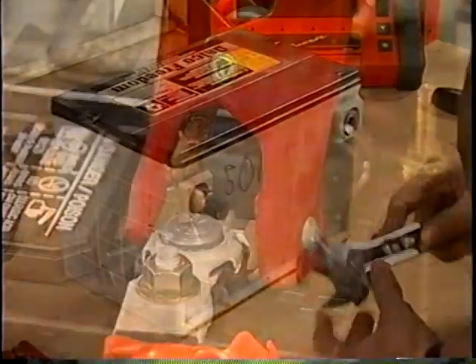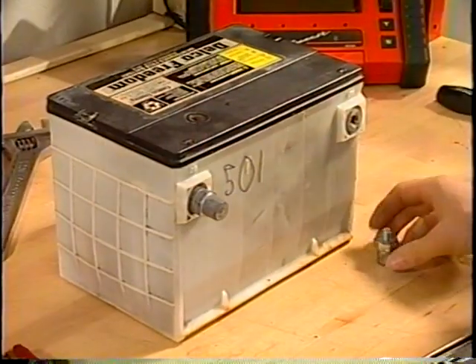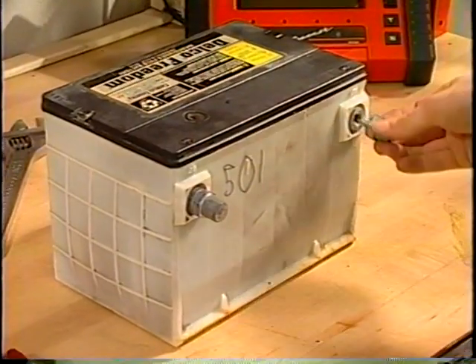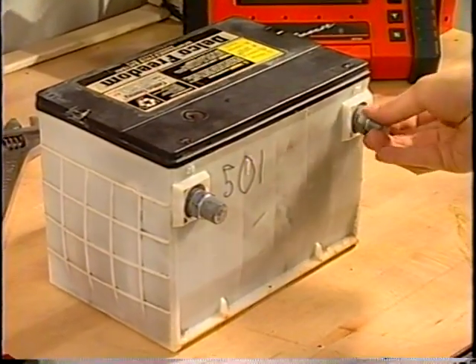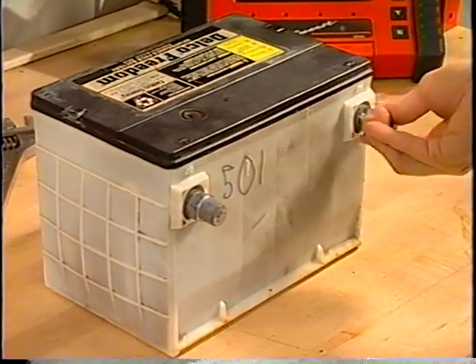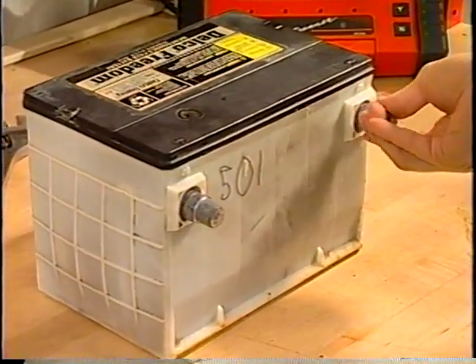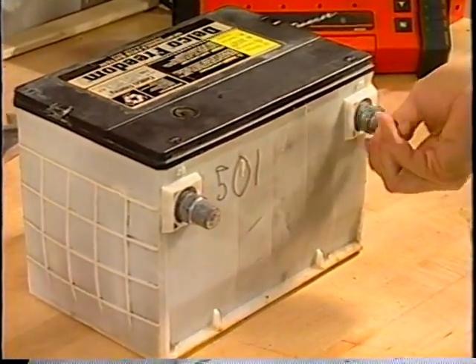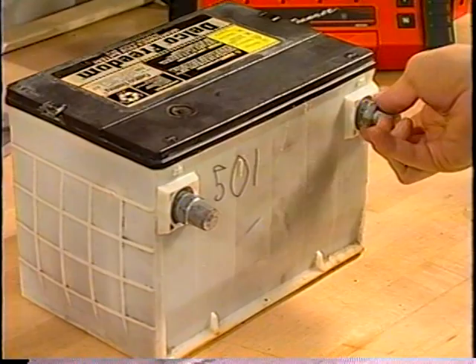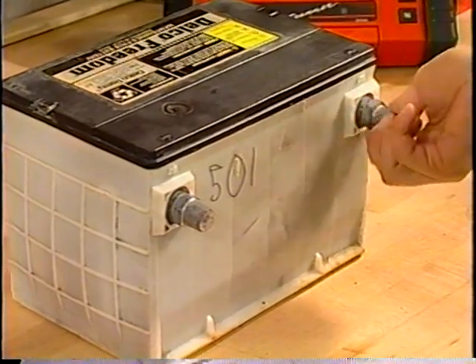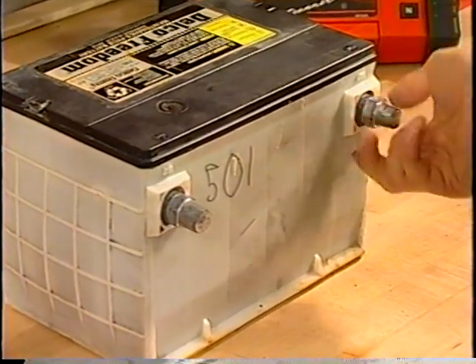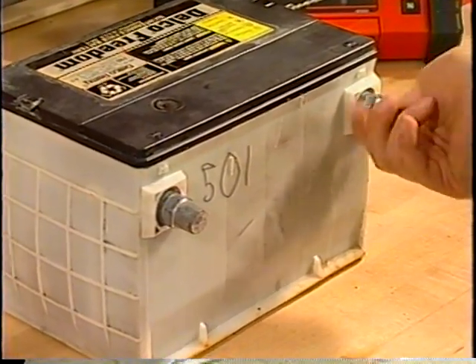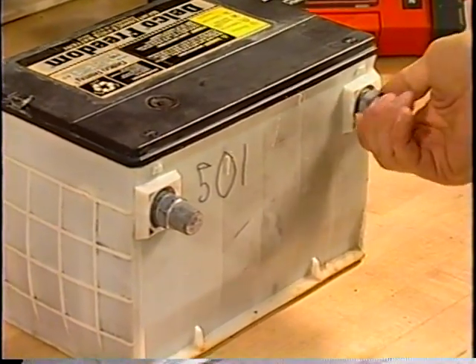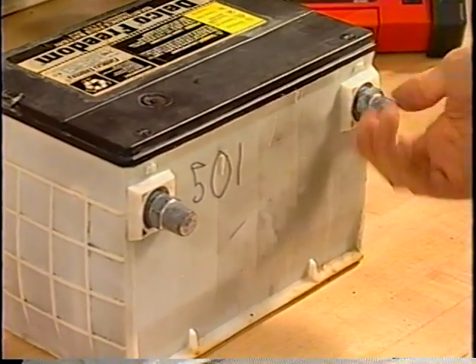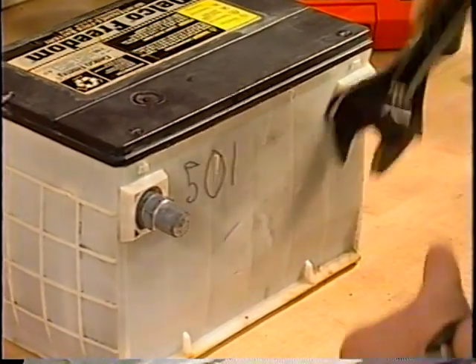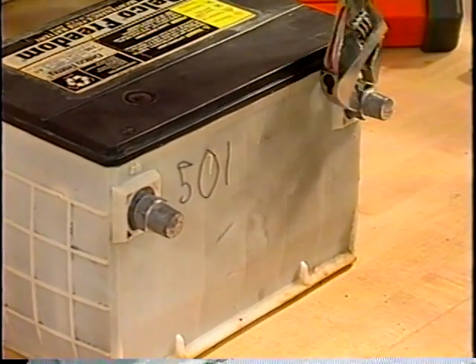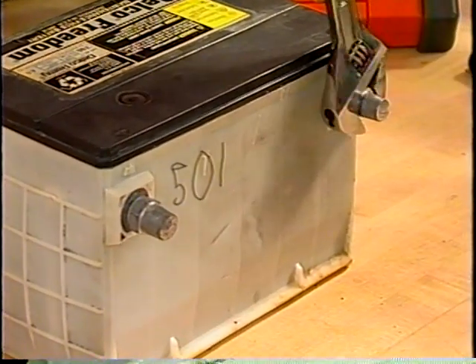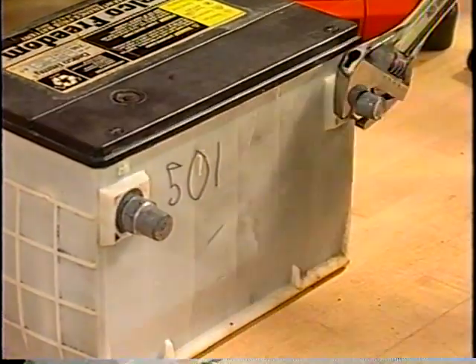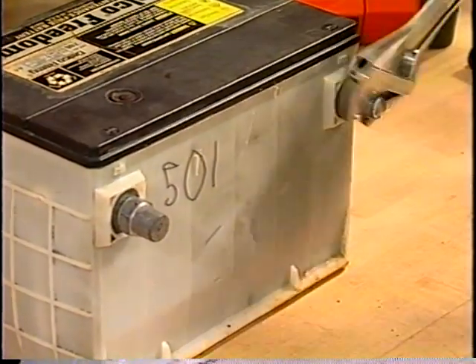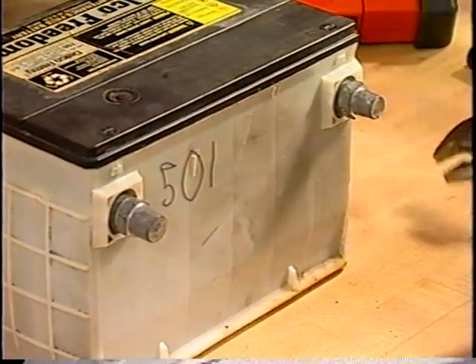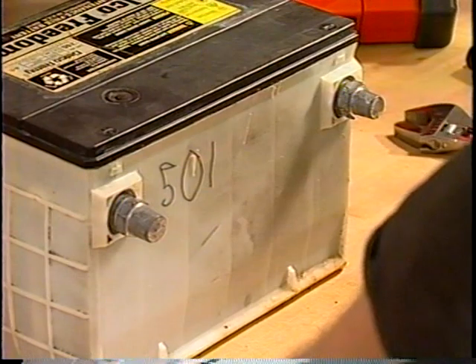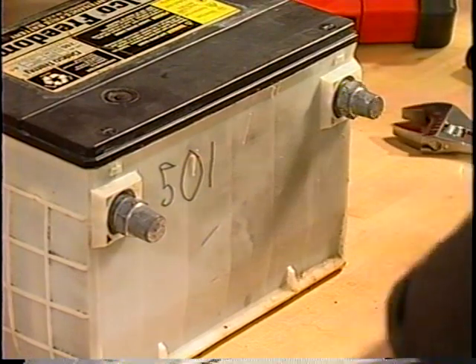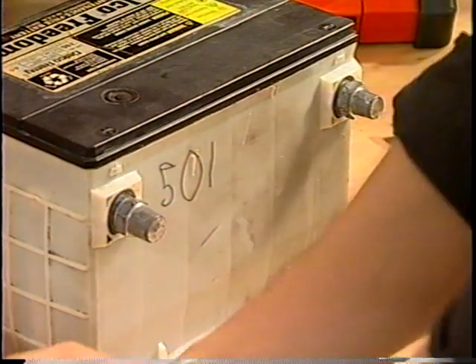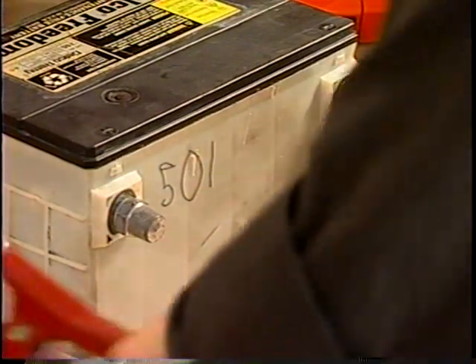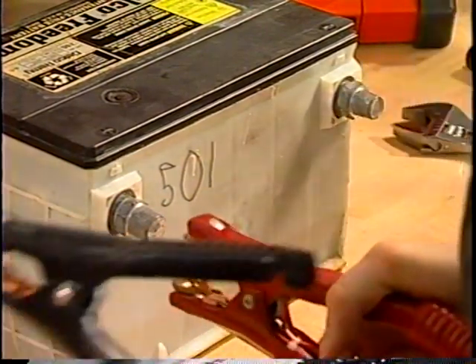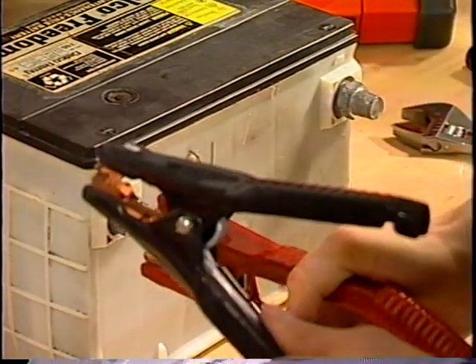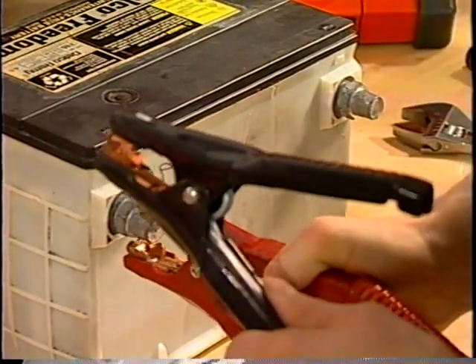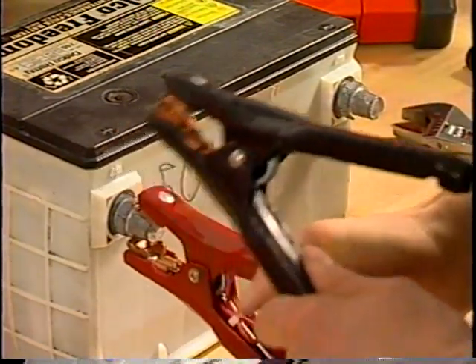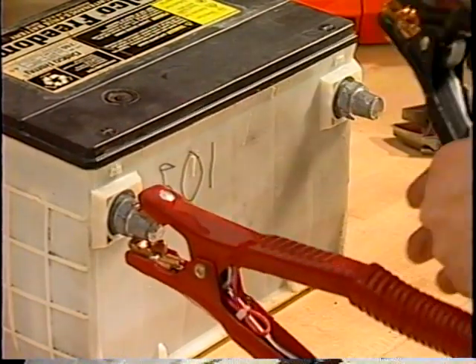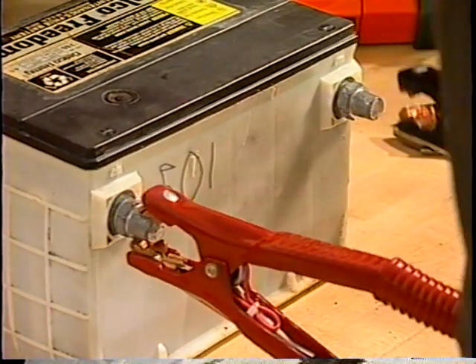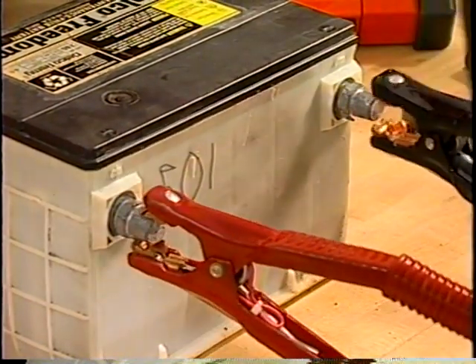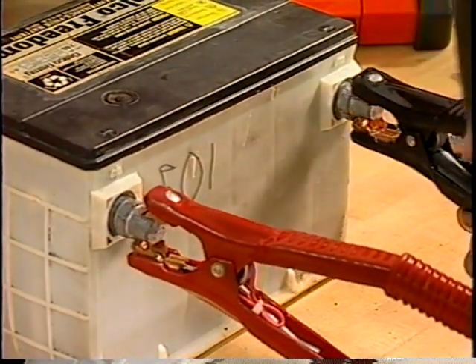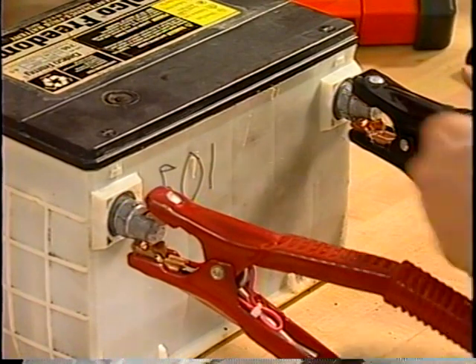If a side post battery fails a test, or you're having trouble establishing a good clamp-to-battery connection on a side post battery, remove the clamp bolt and replace it with side post adapters. Attach the tester clamp to the round part of the terminal, not the hex portion.